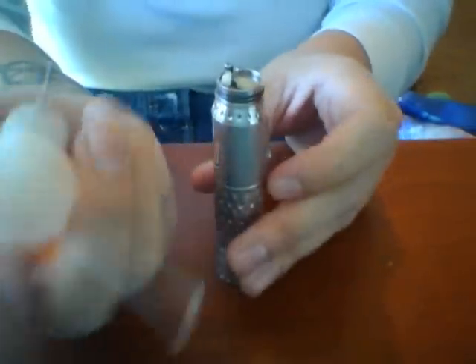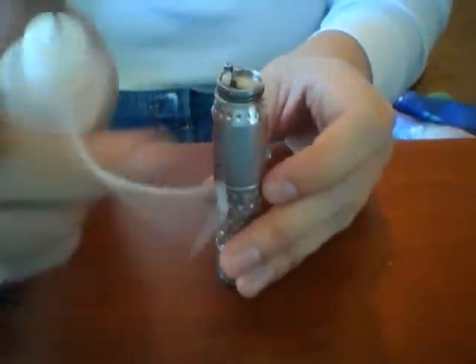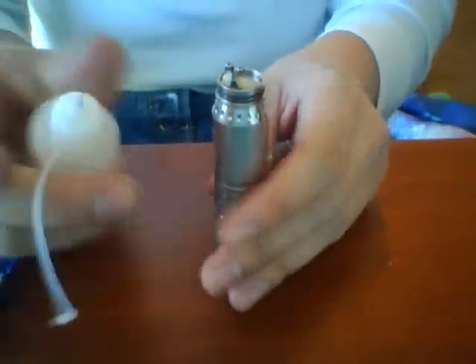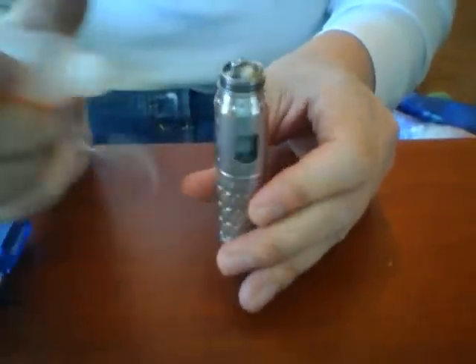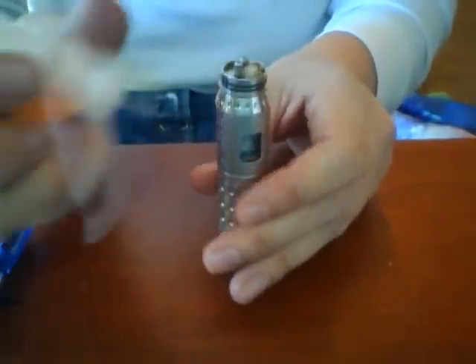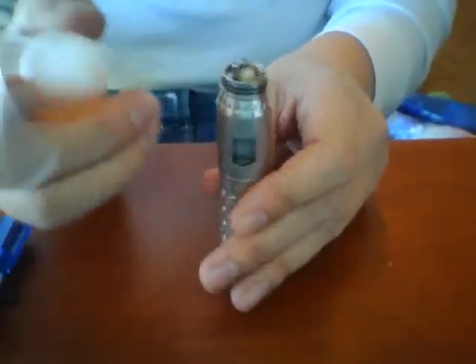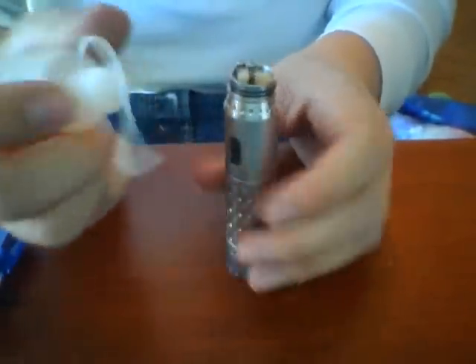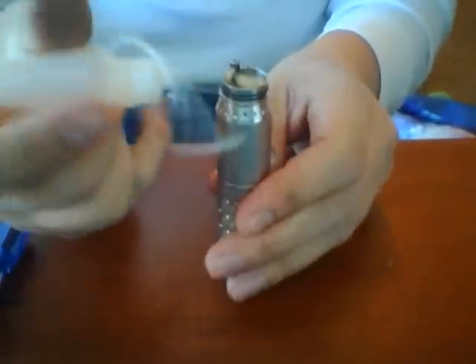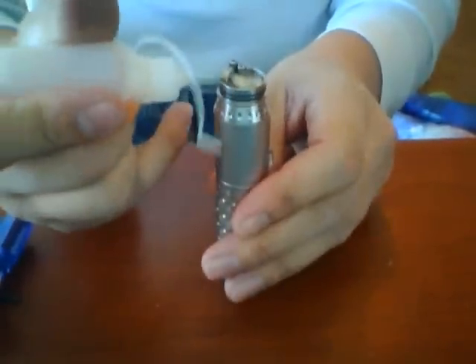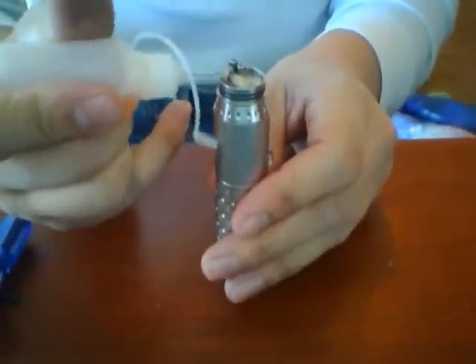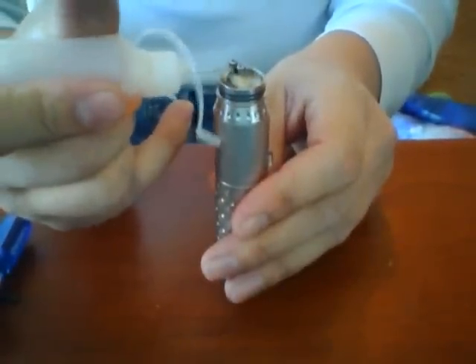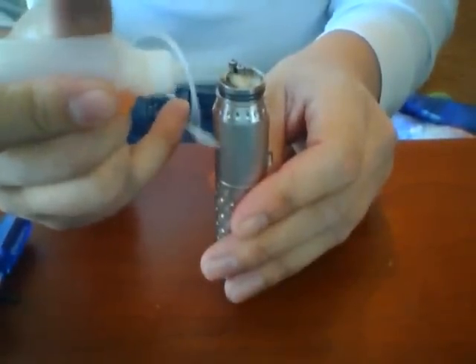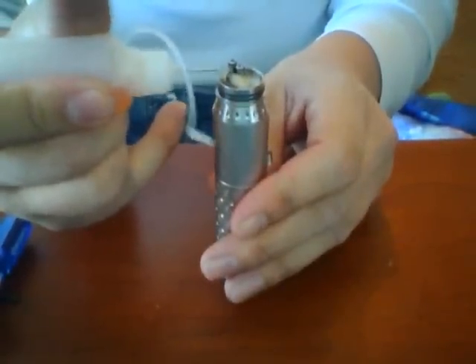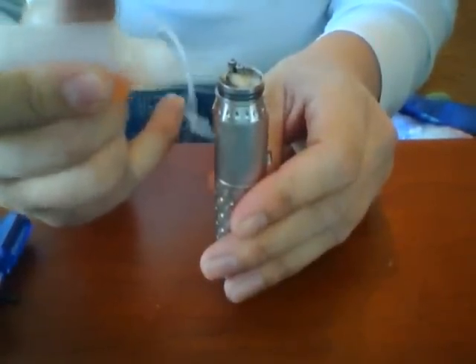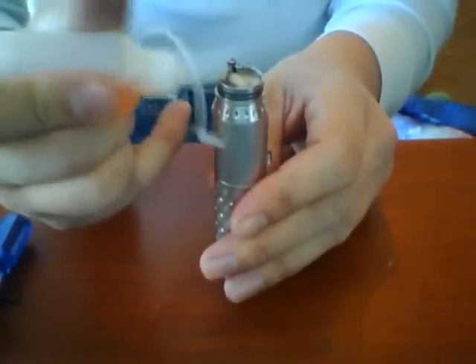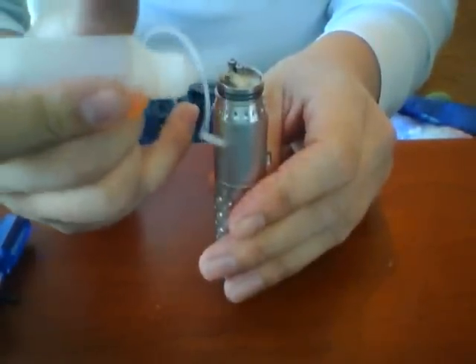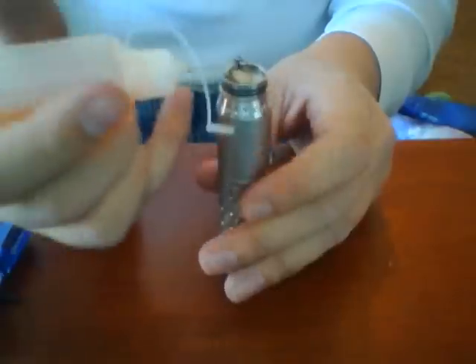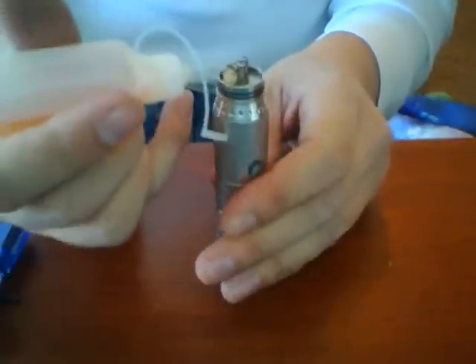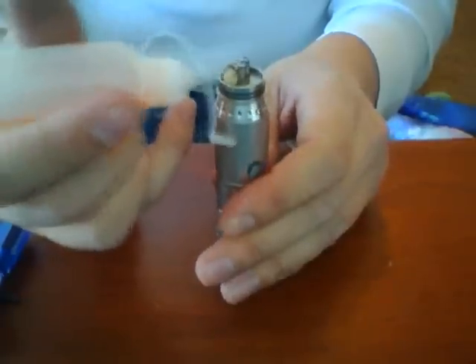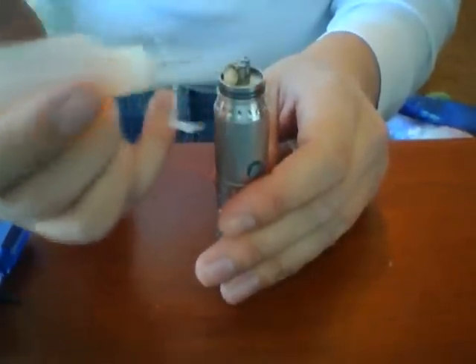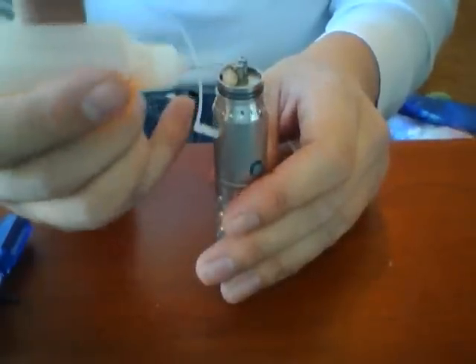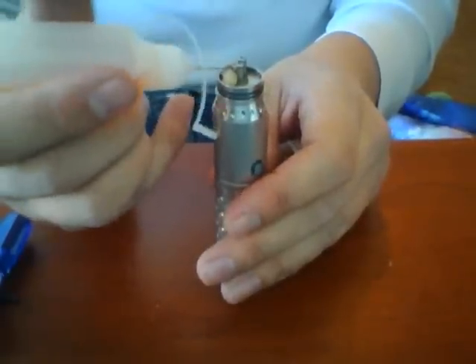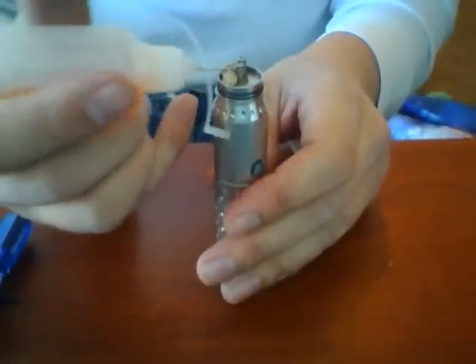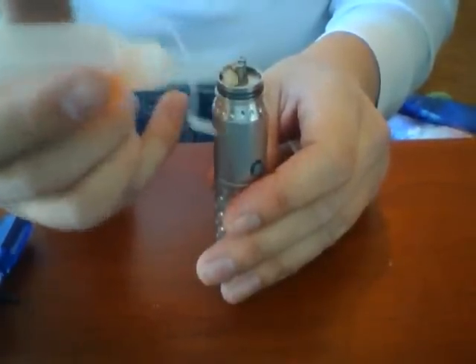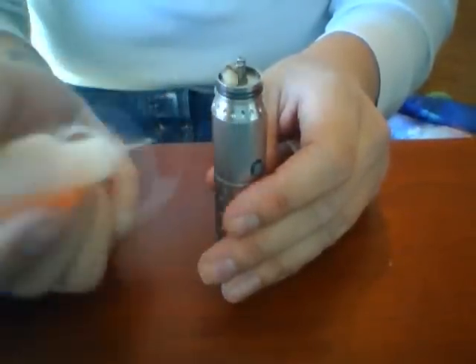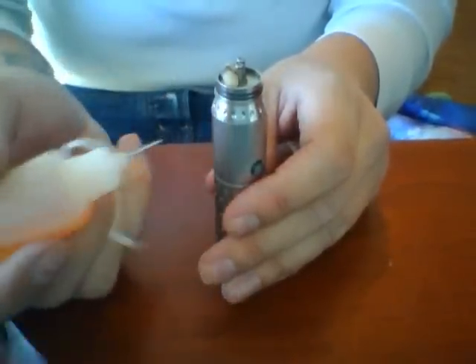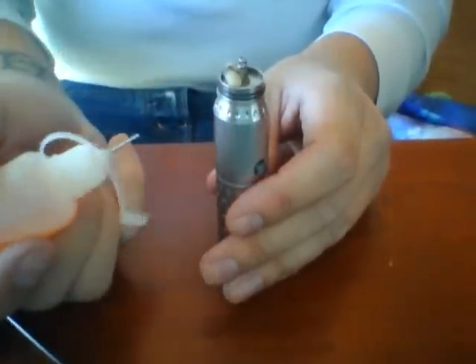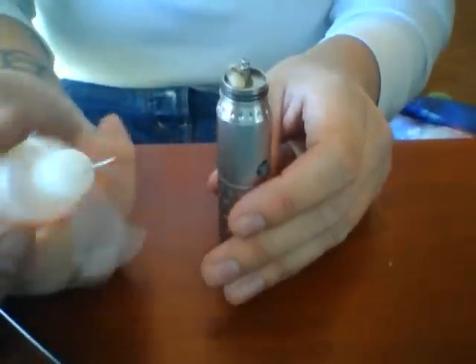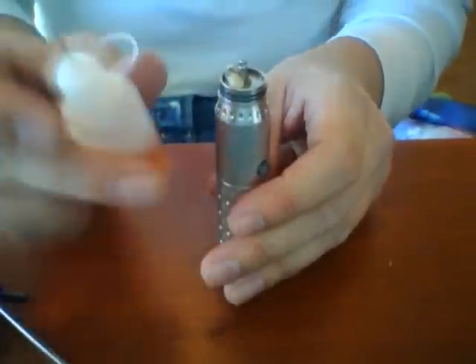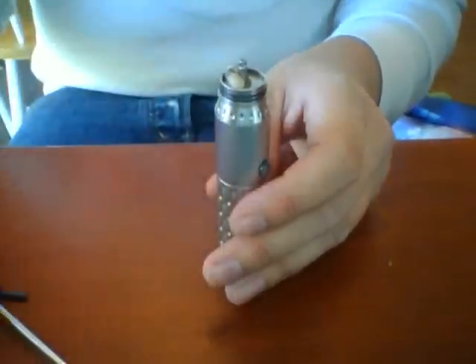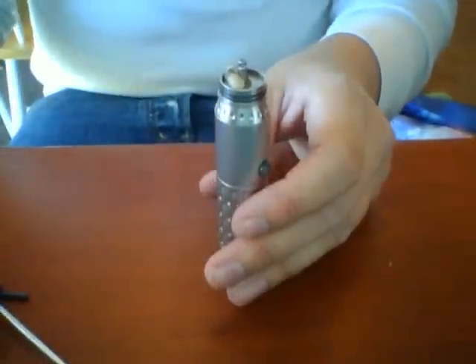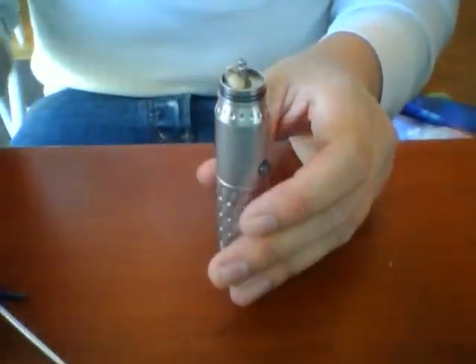Now that I've got that soaked, you want to make sure it gets soaked pretty good. The last thing you want is for your cotton to dry up — if your cotton dry burns, it ruins the cotton and could light on fire, which is not good.